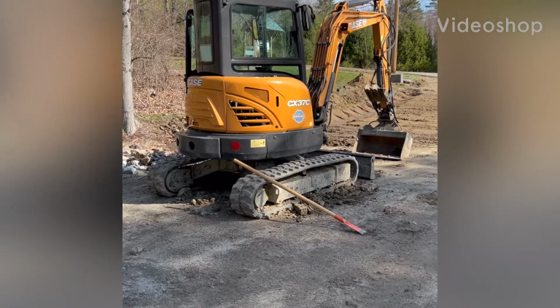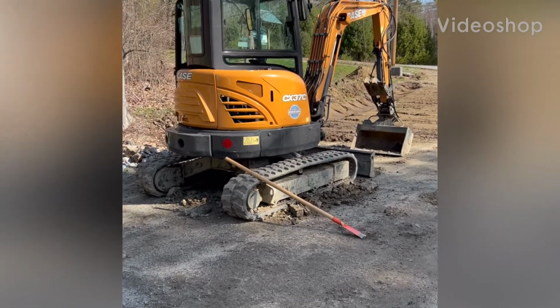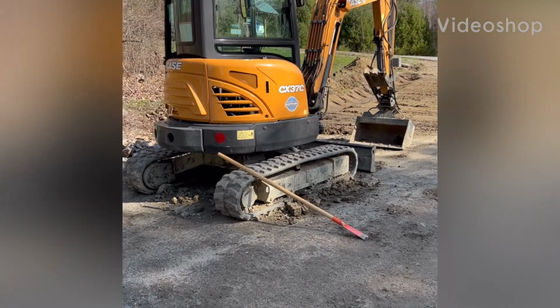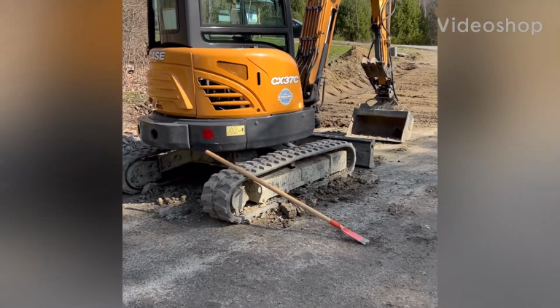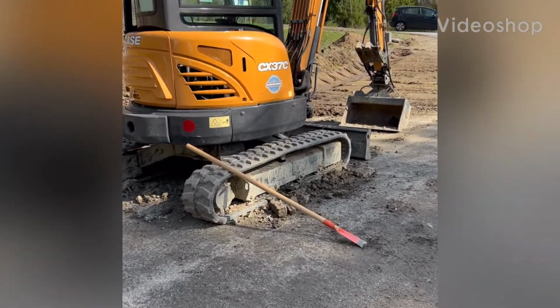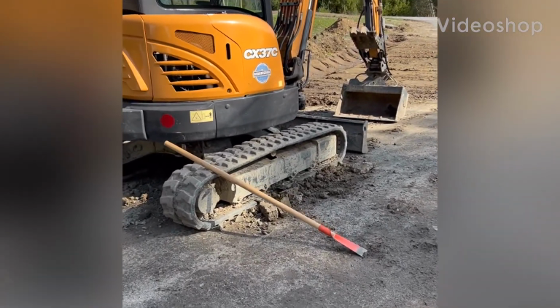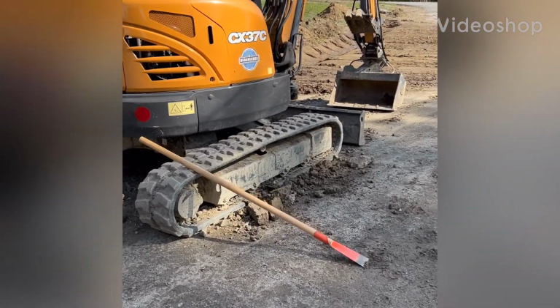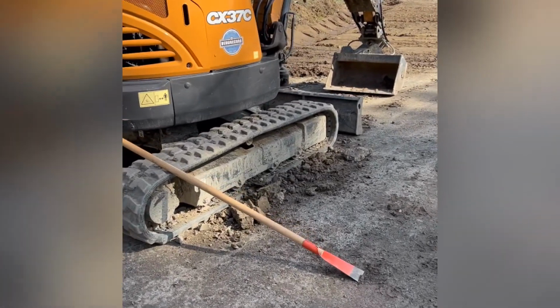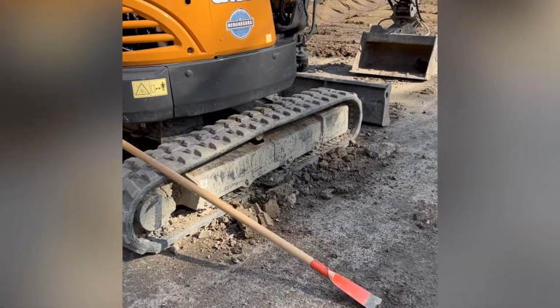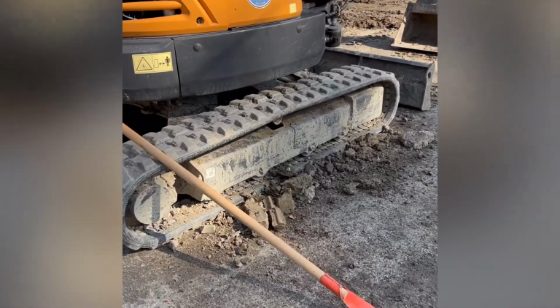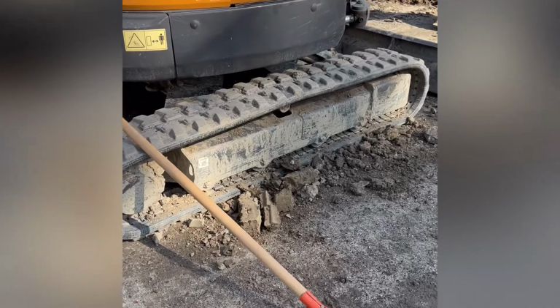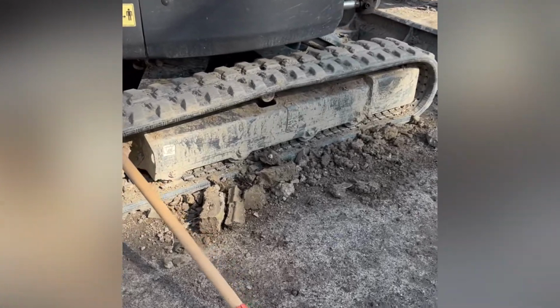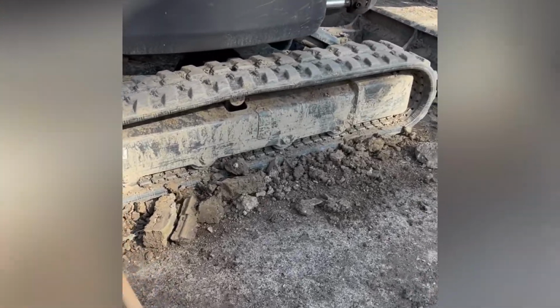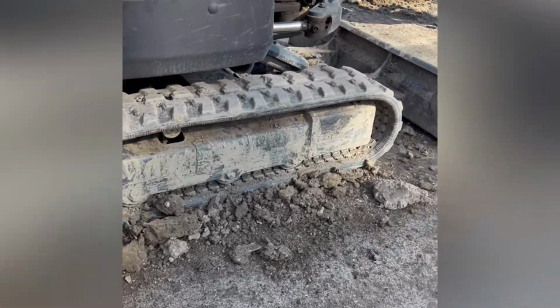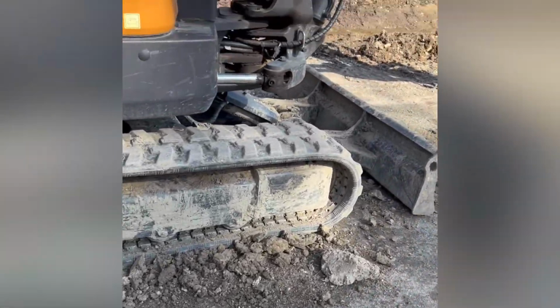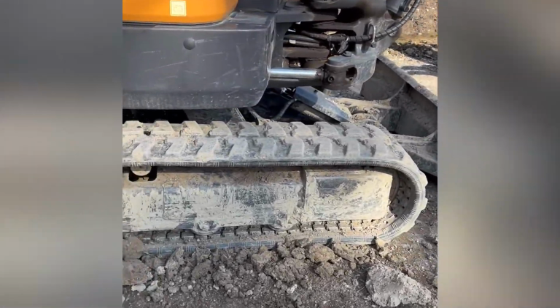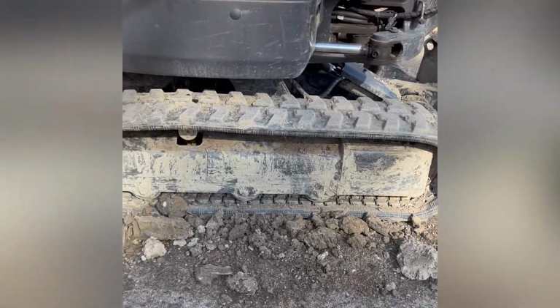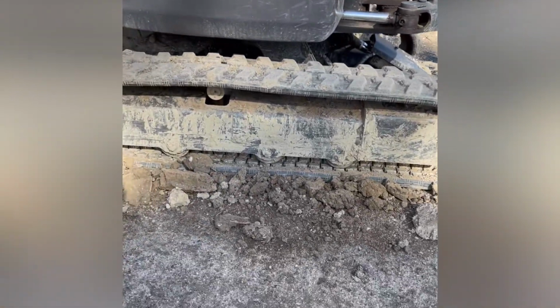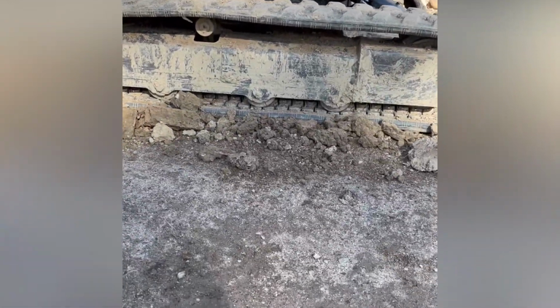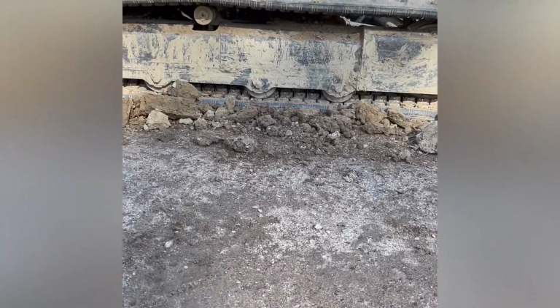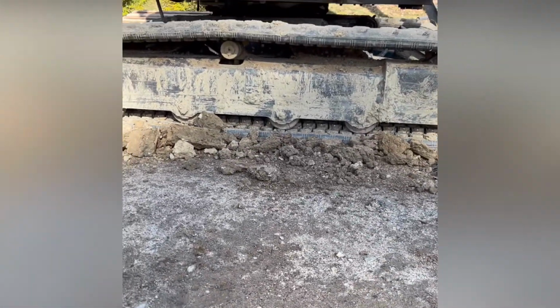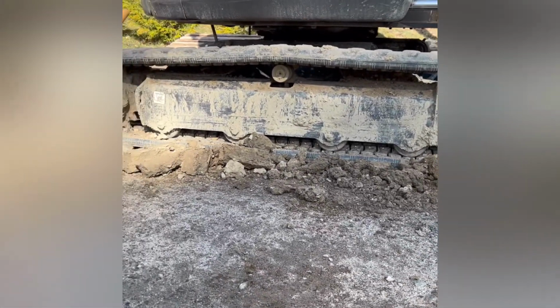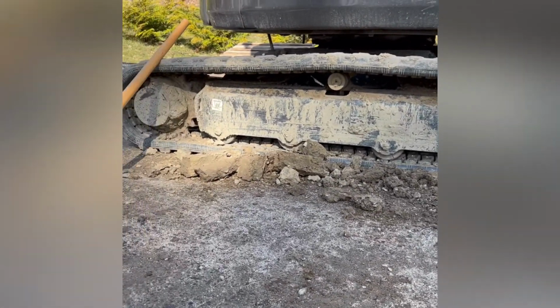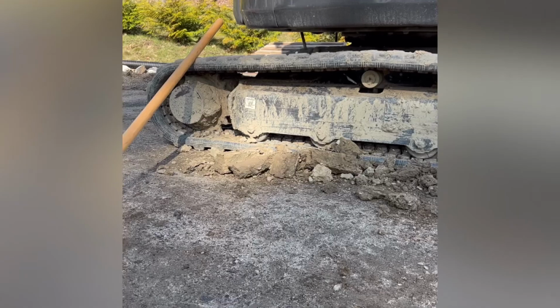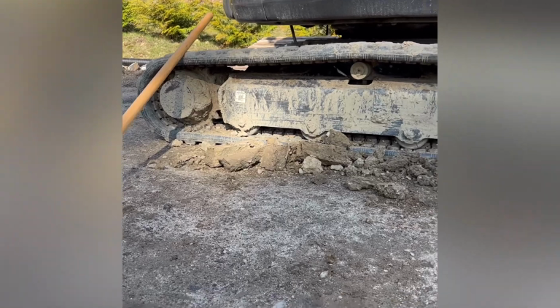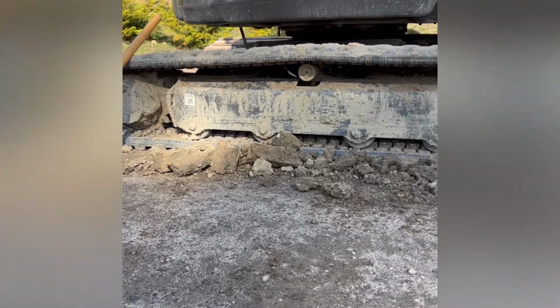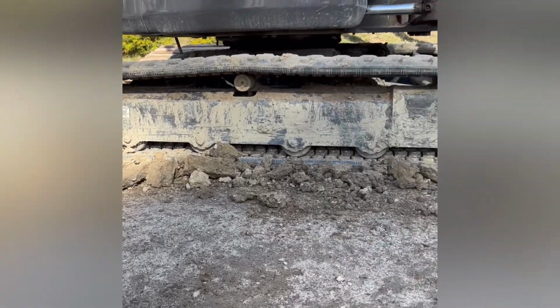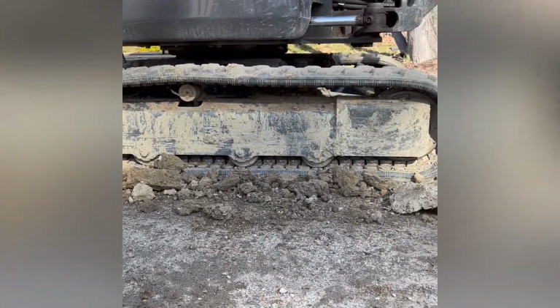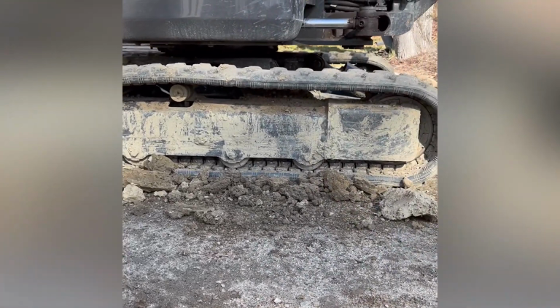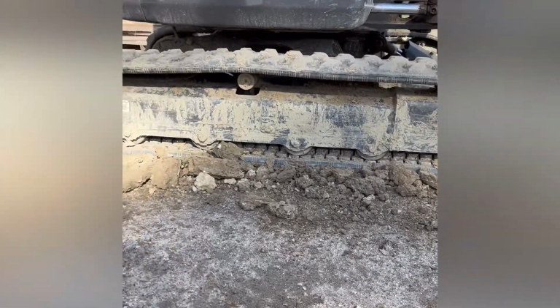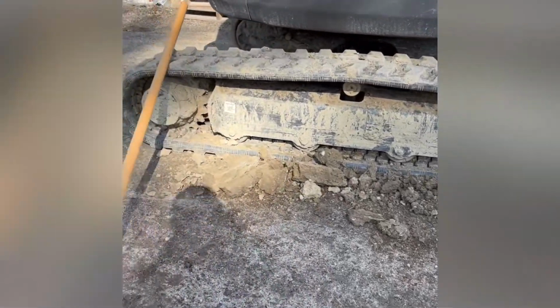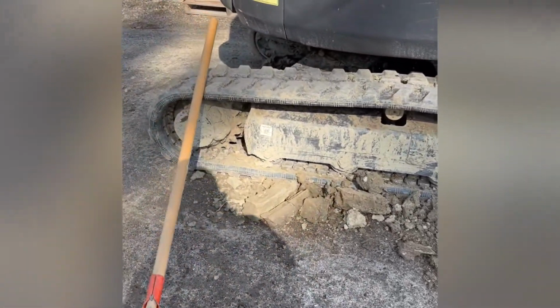So before I start the day, I decided I should probably clean the tracks. I didn't realize how much was in there — it was jam-packed with all the clay.